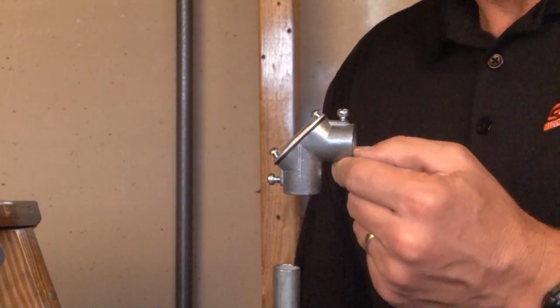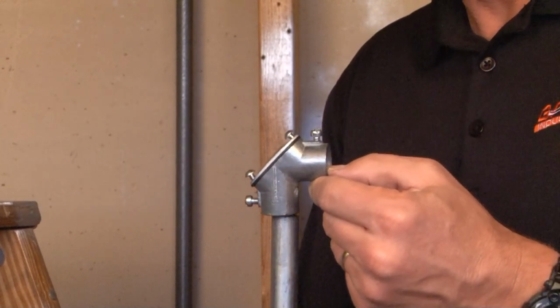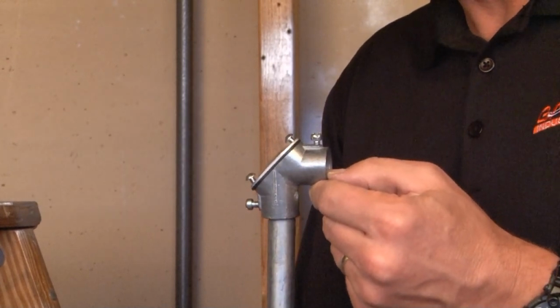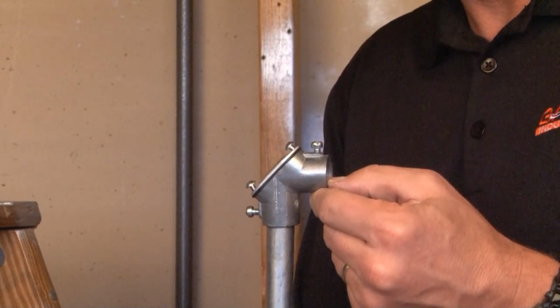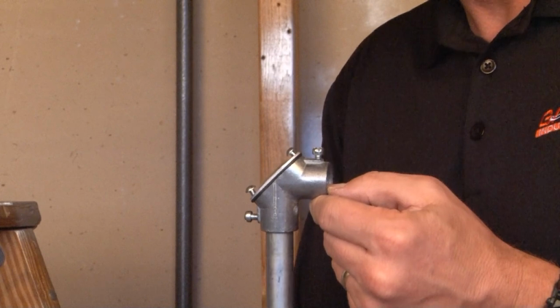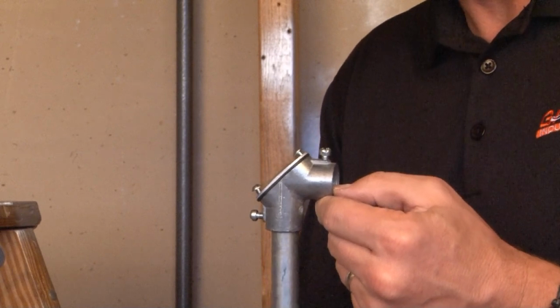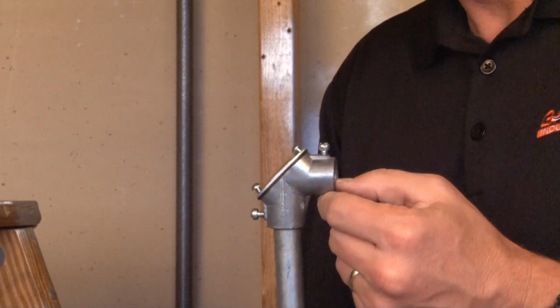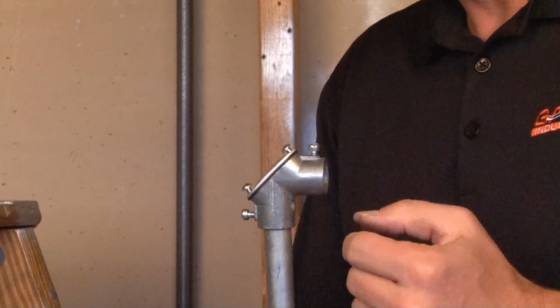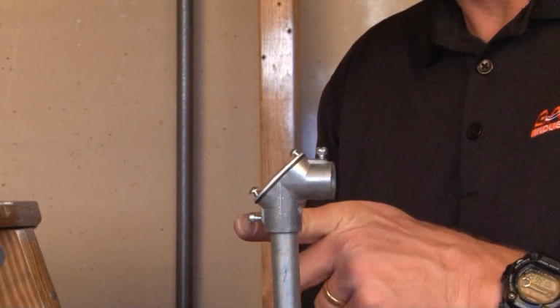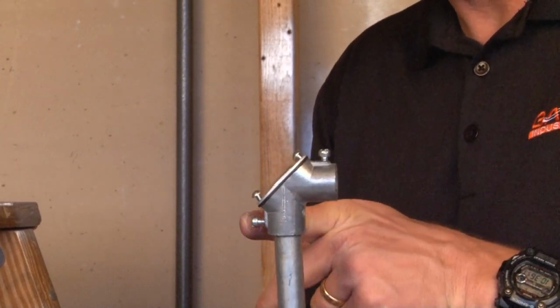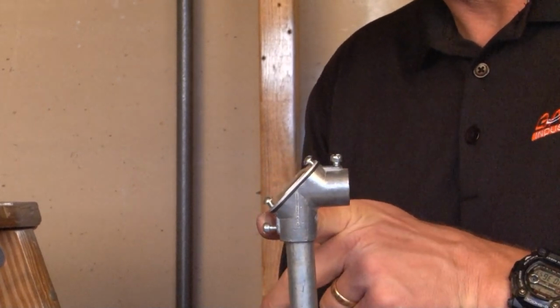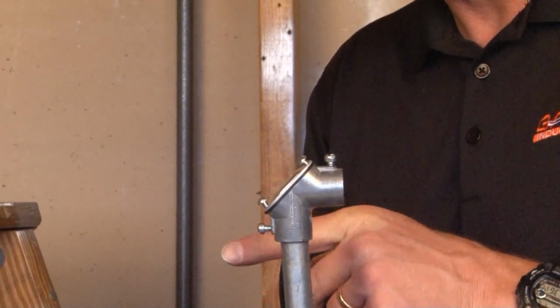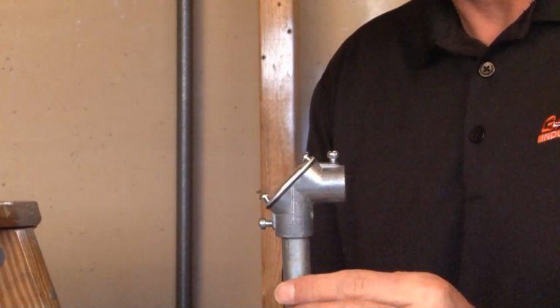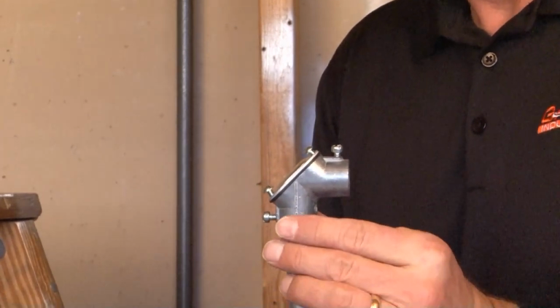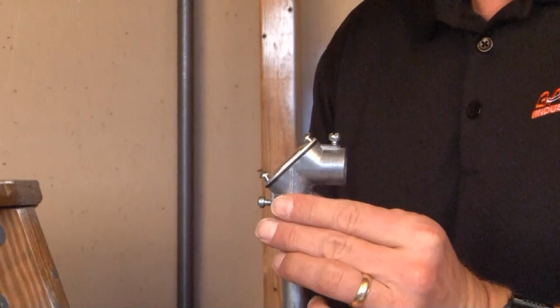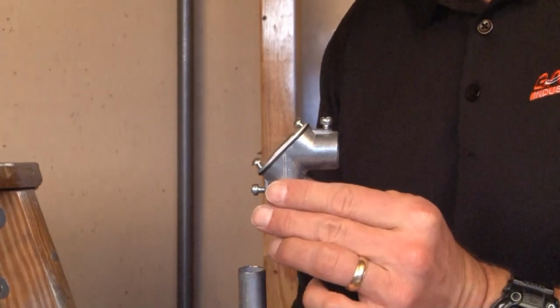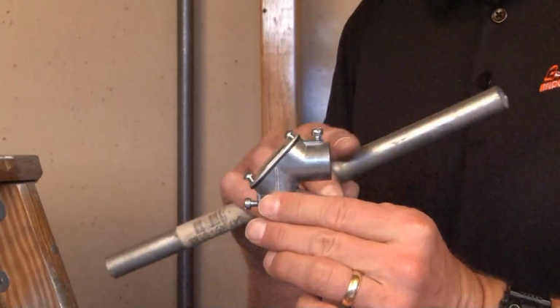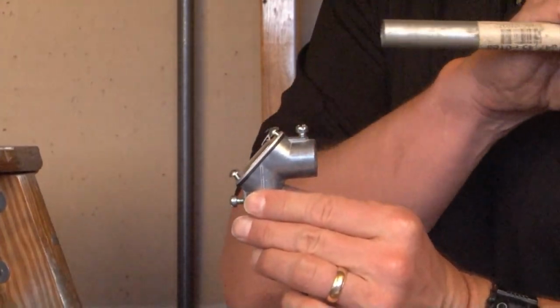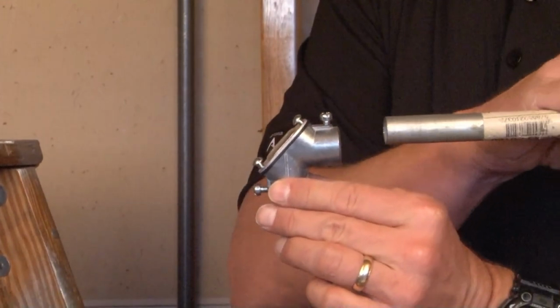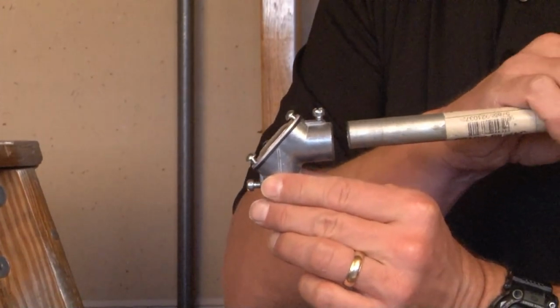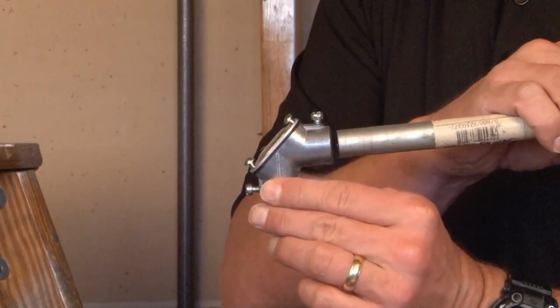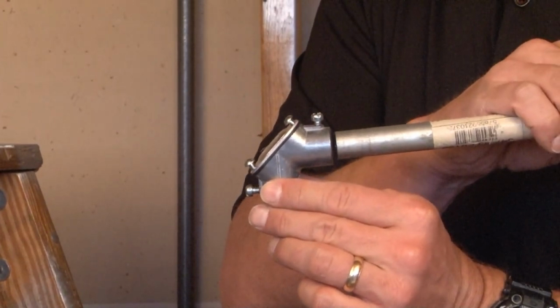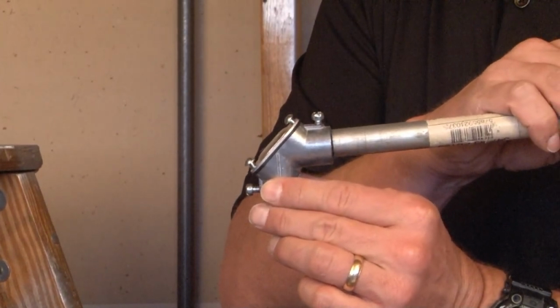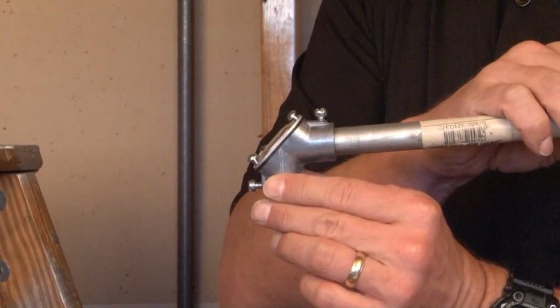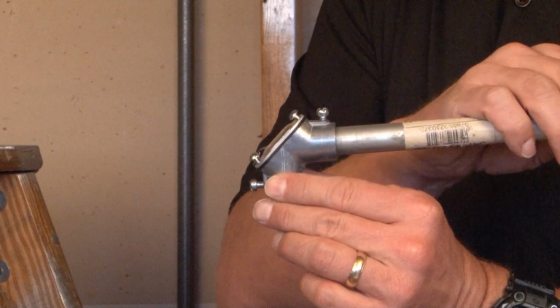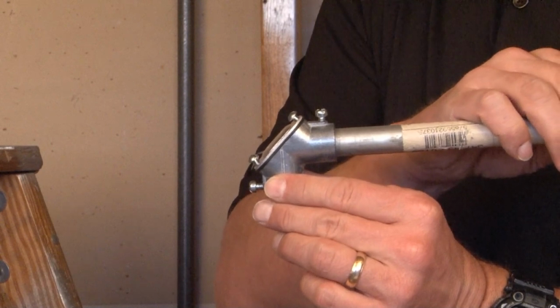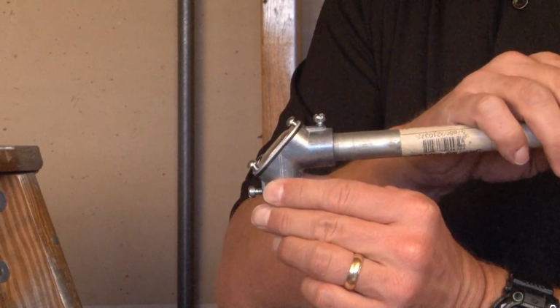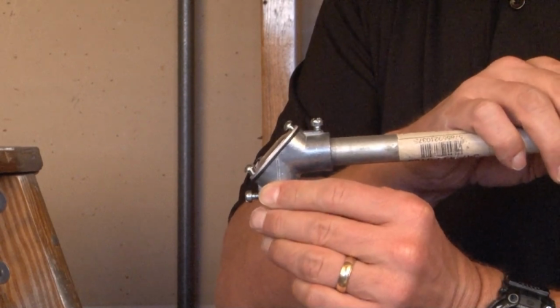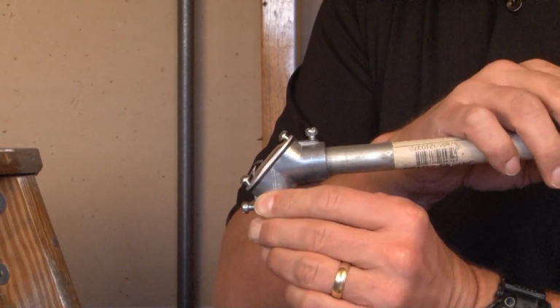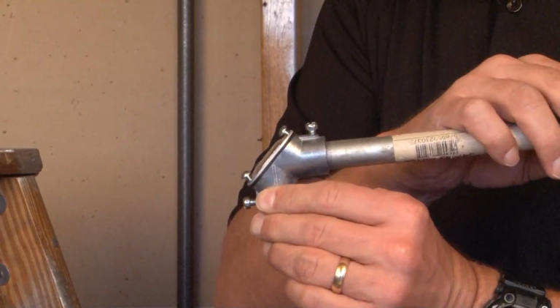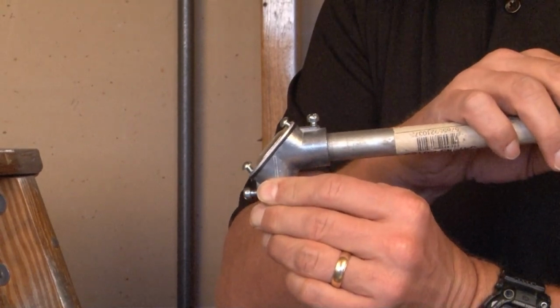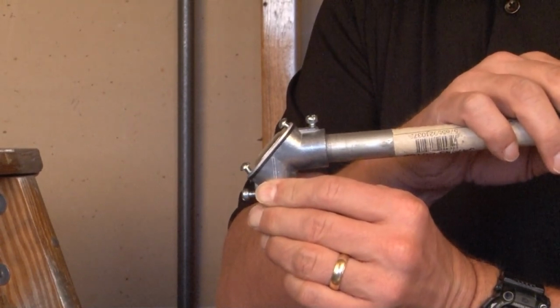You simply insert your conduit into one side and tighten it to the EMT conduit using the set screw. In the other direction, offset 90 degrees, you insert the EMT conduit and tighten it down with the same set screw.